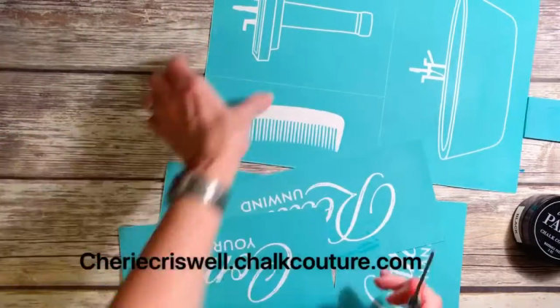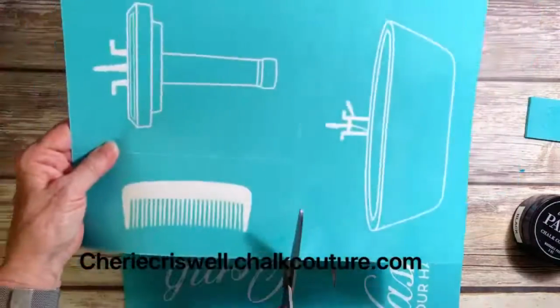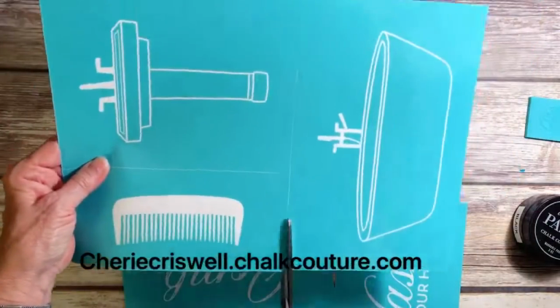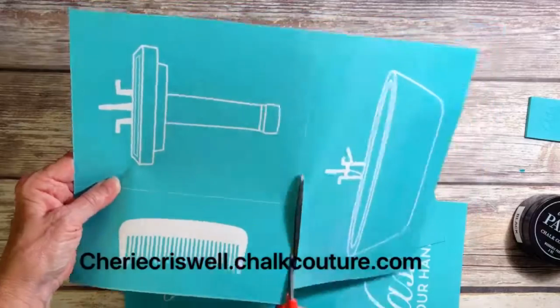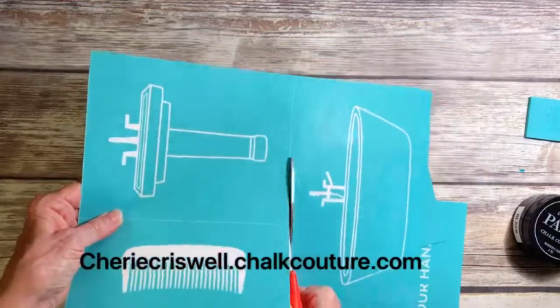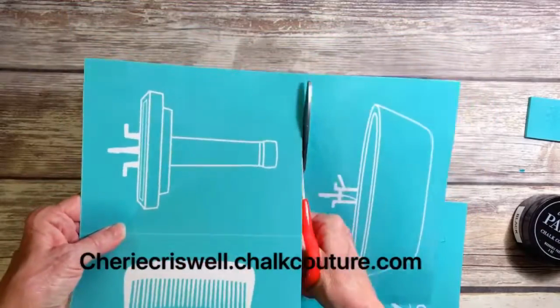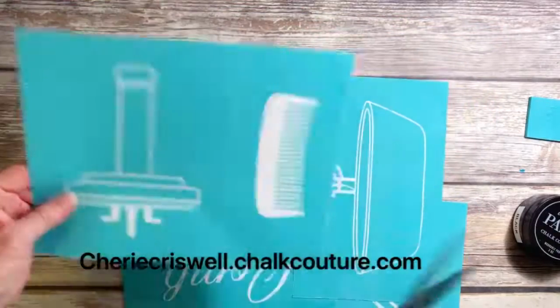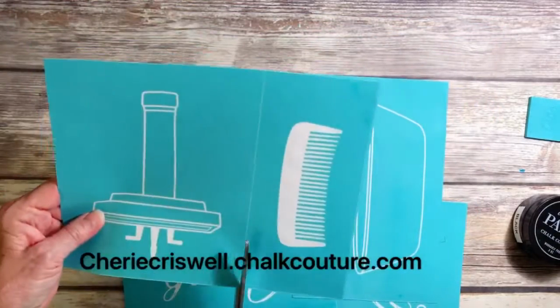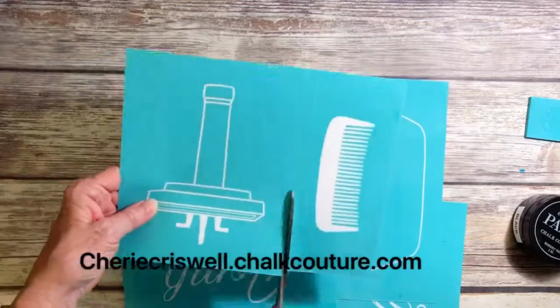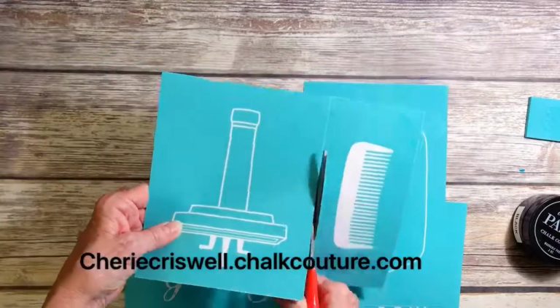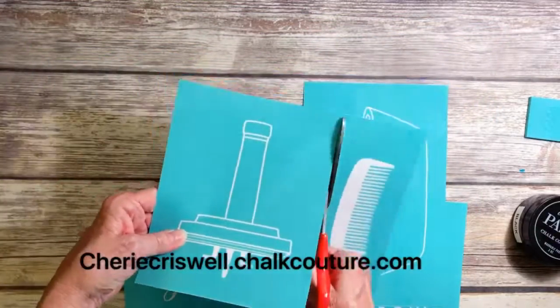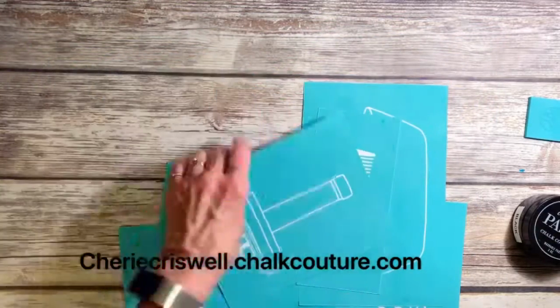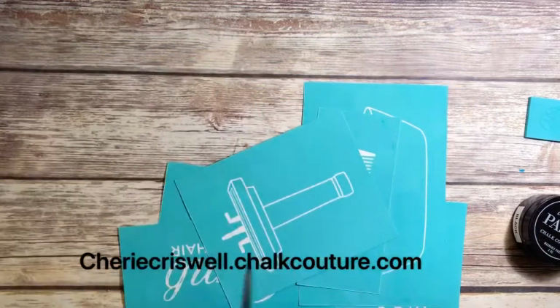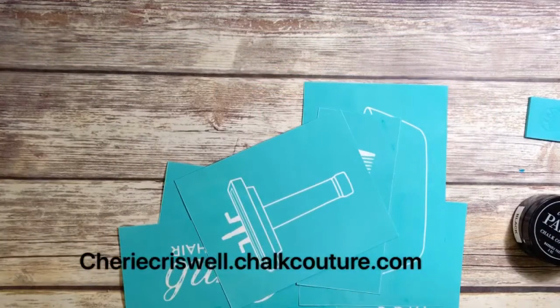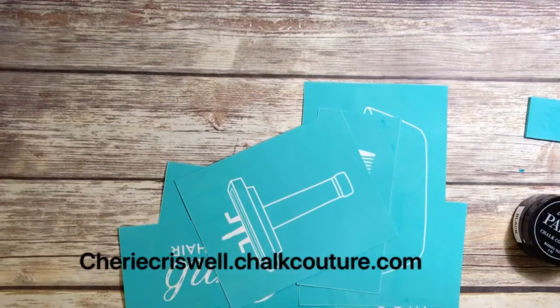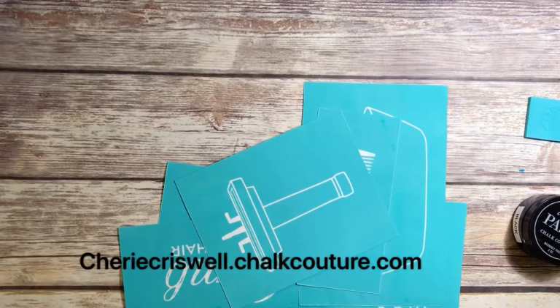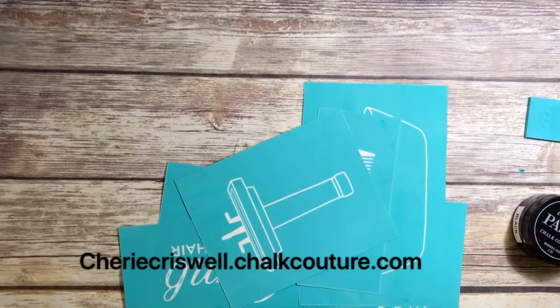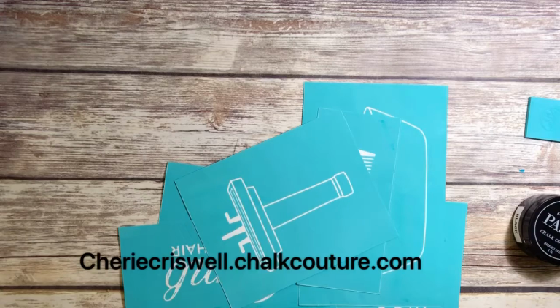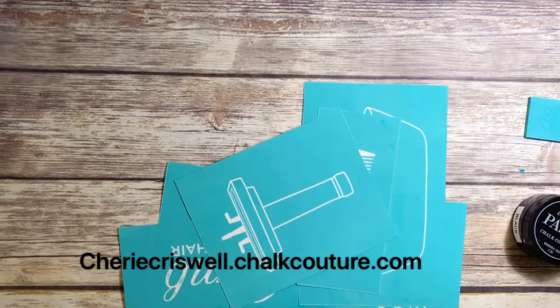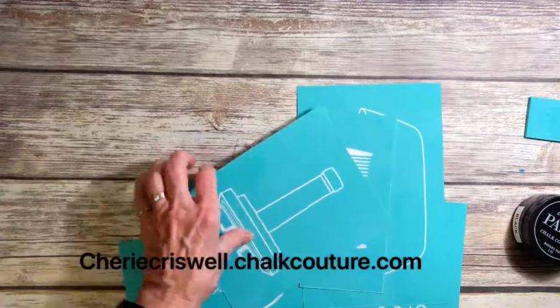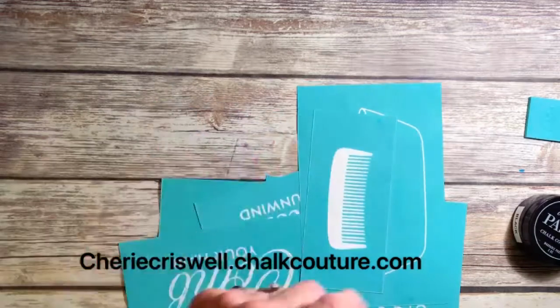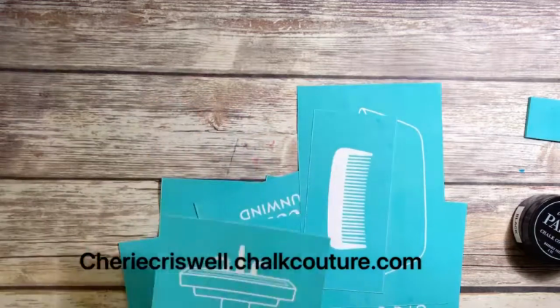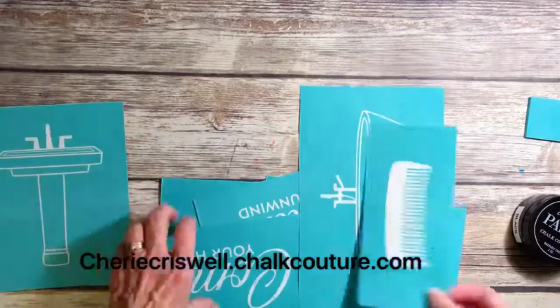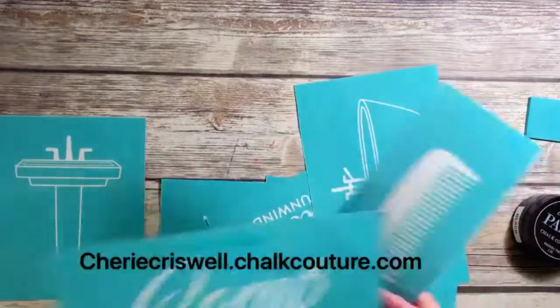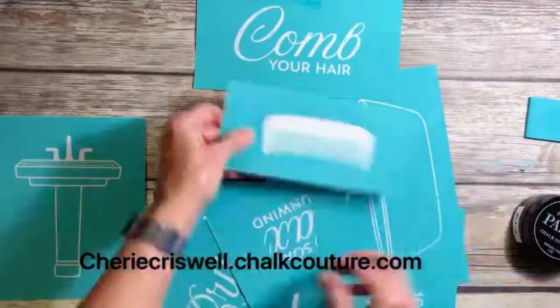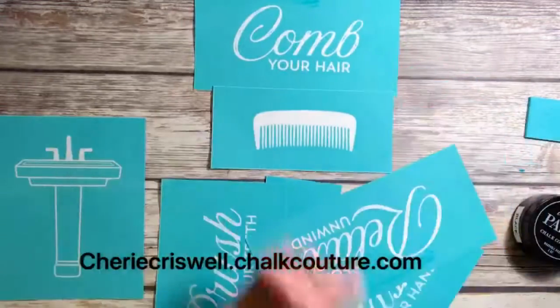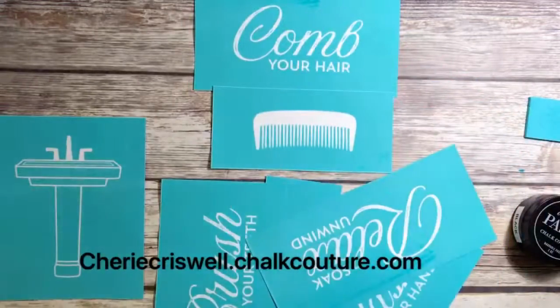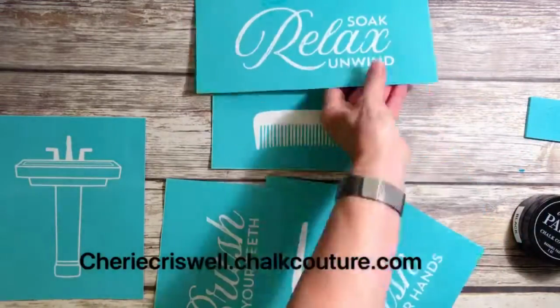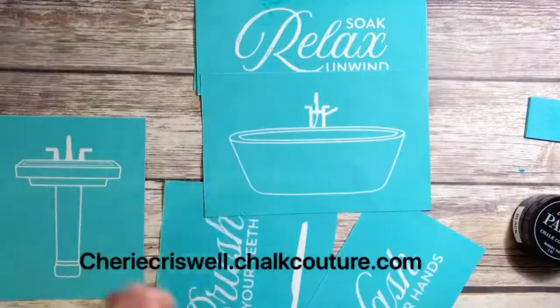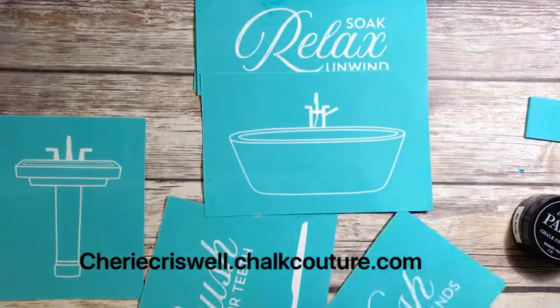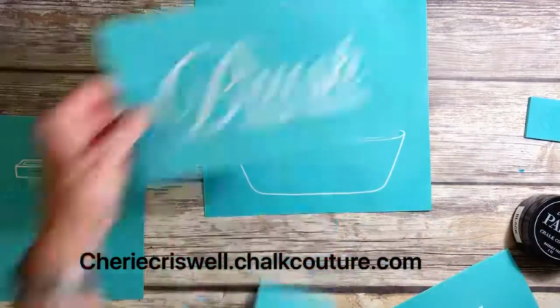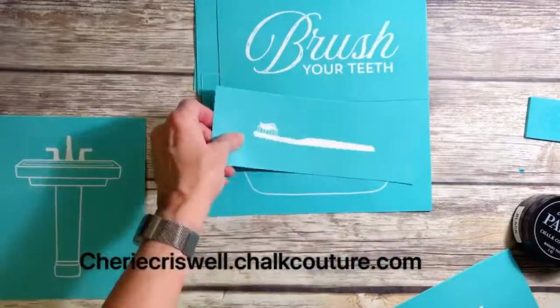Here you see me just cutting along the cut lines and then I'm going to label all the backs with what they are so I make sure I get the right side — the sticky side of the transfer to the glossy side of the backing.